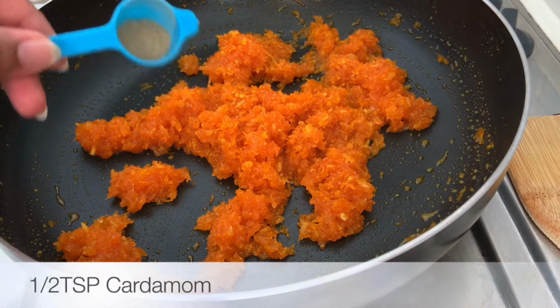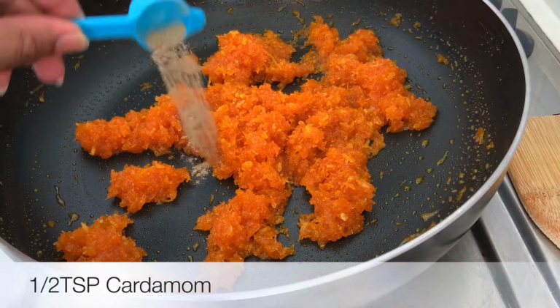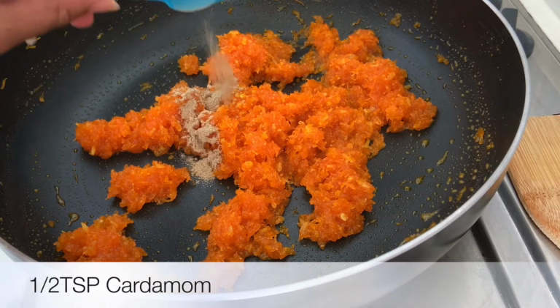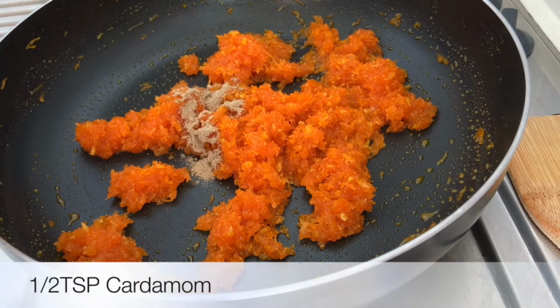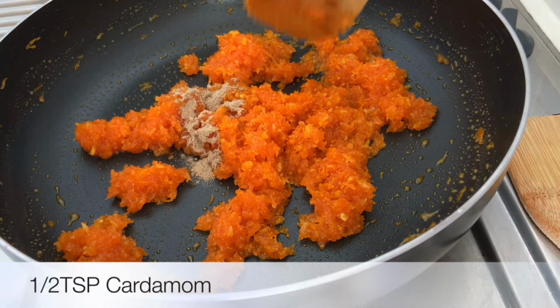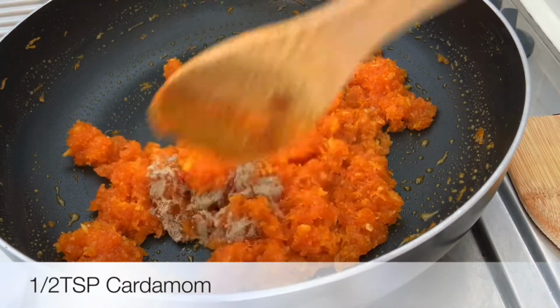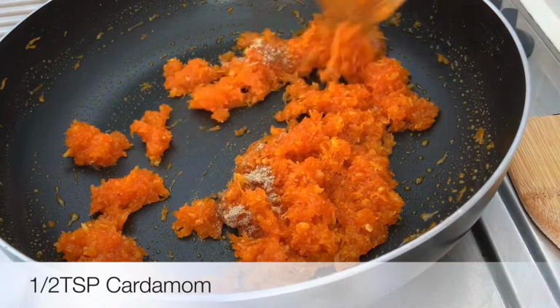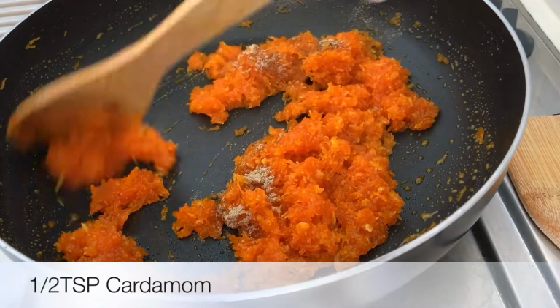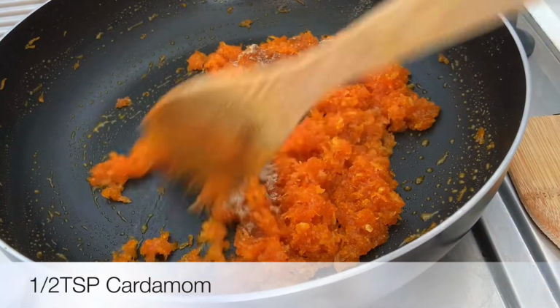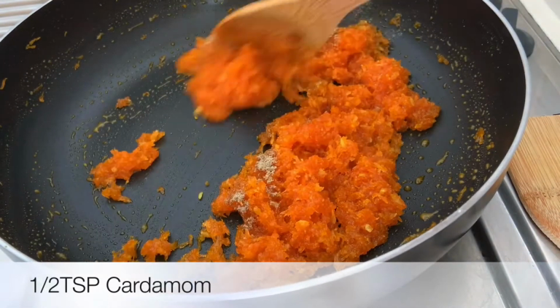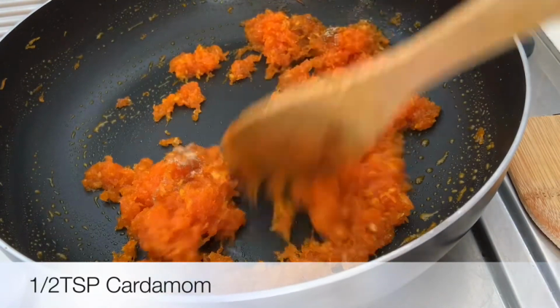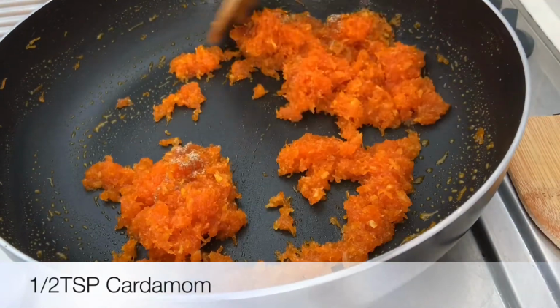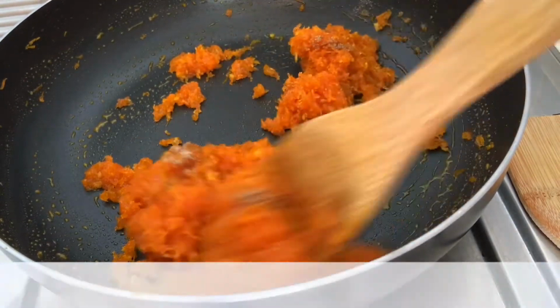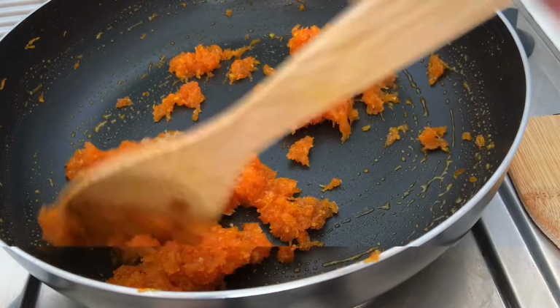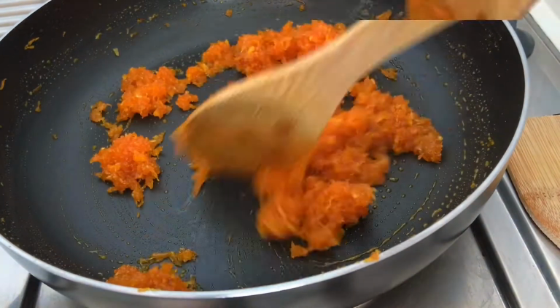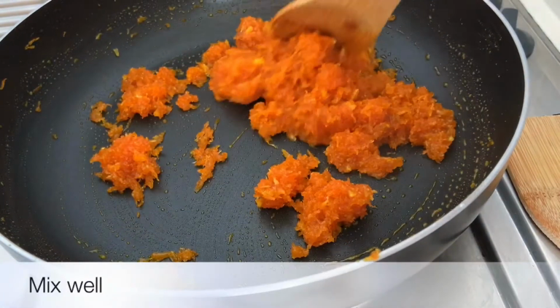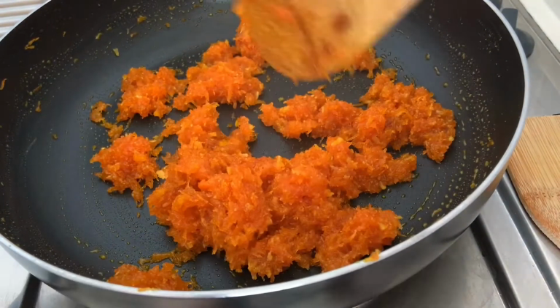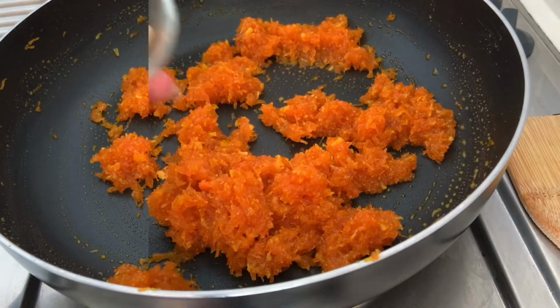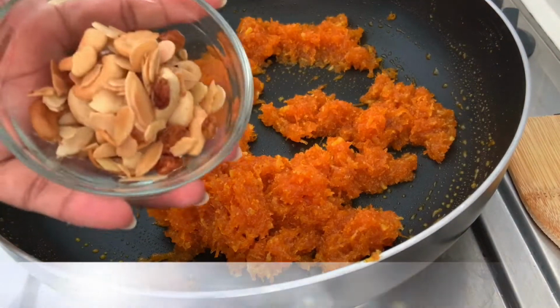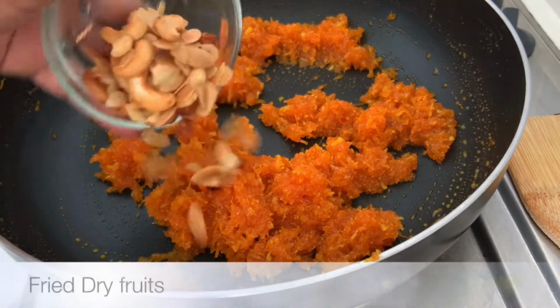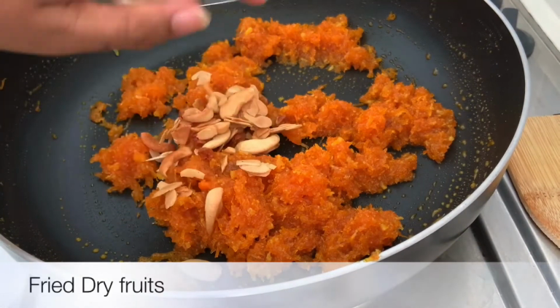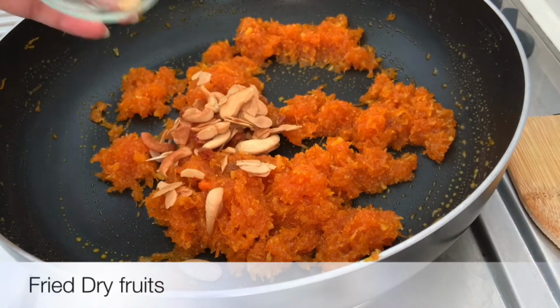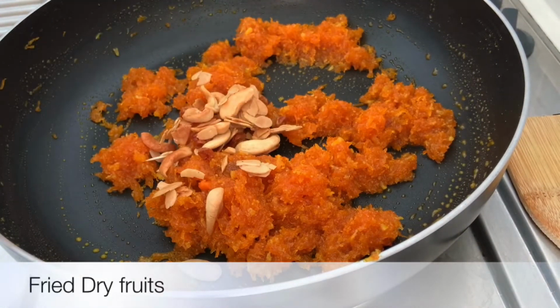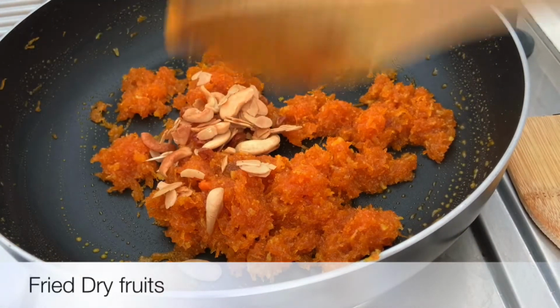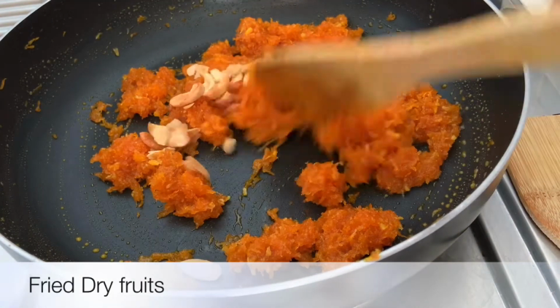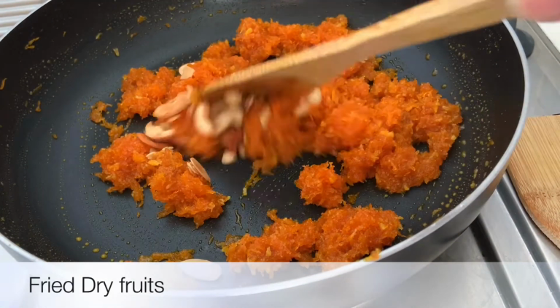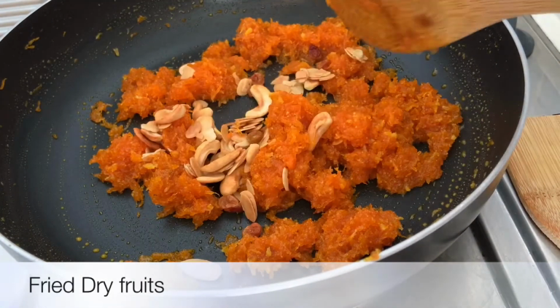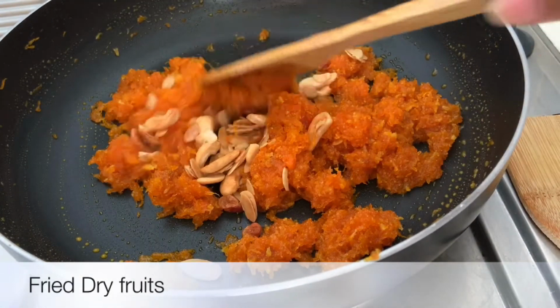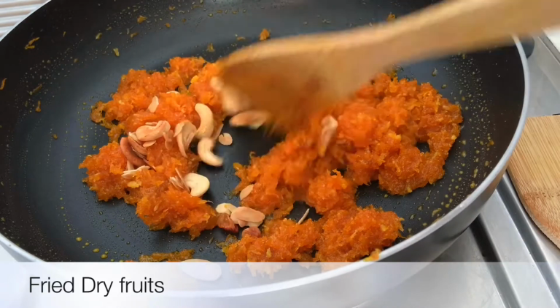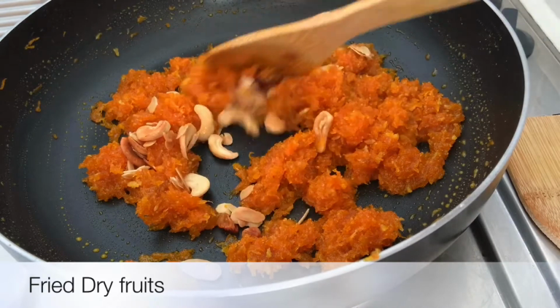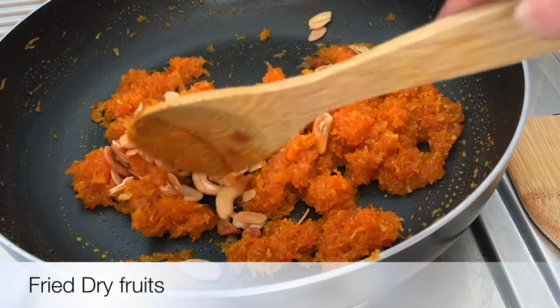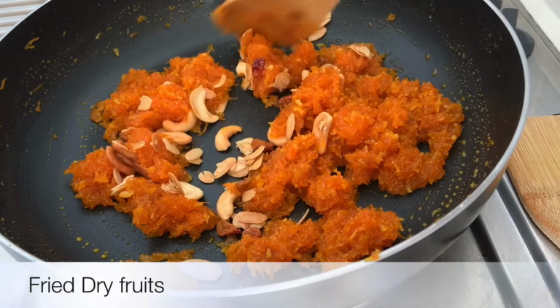Put the dough in 1 teaspoon. Add the dry fruits, then add the dough on top.